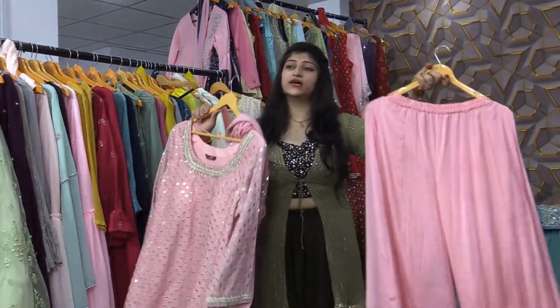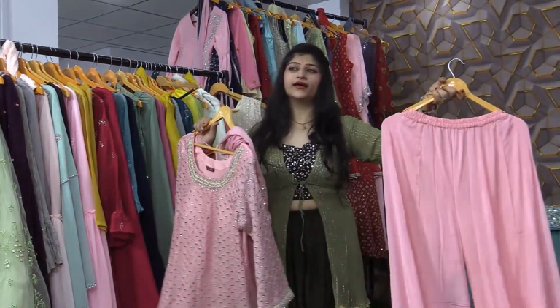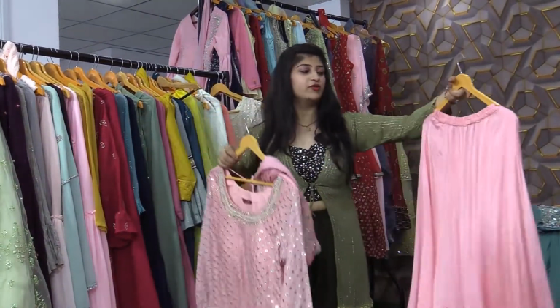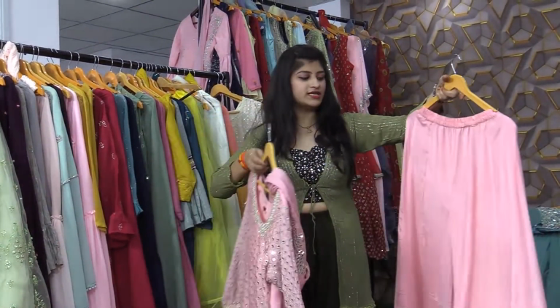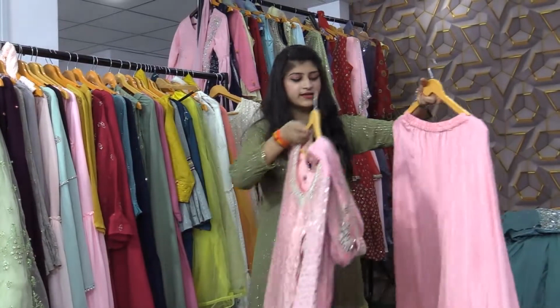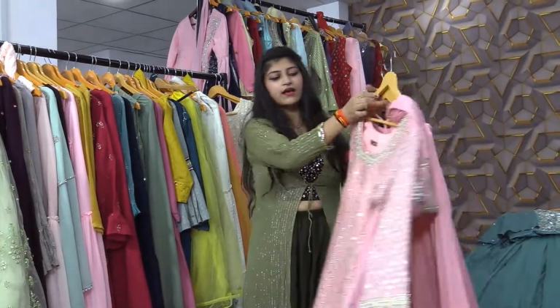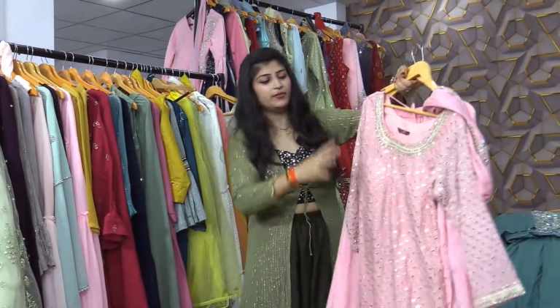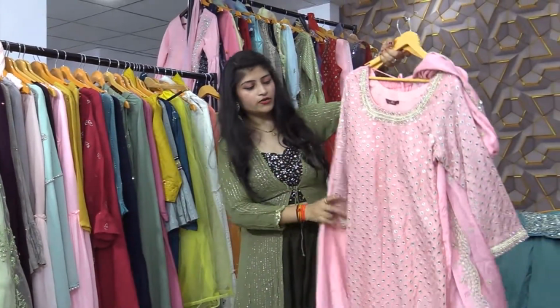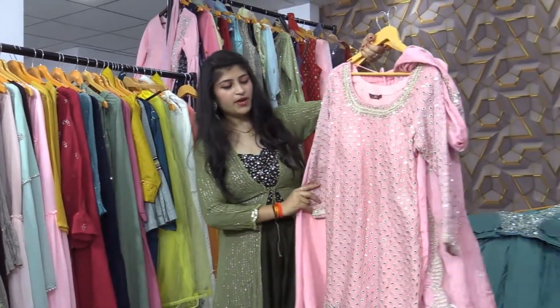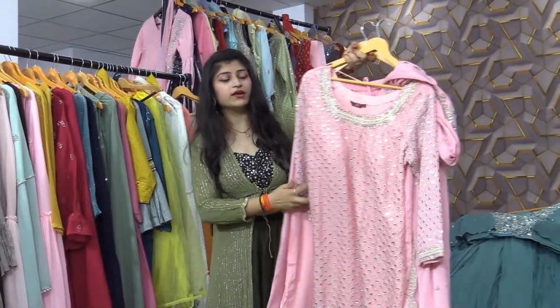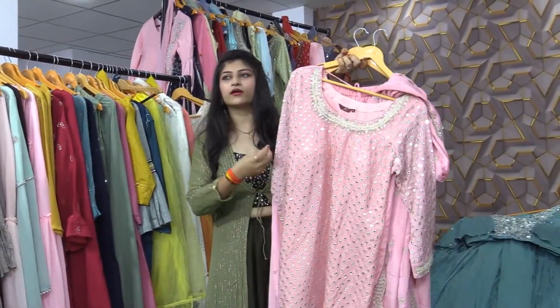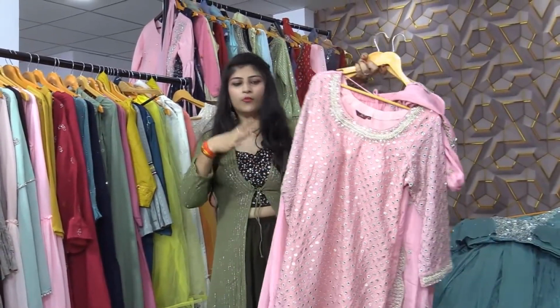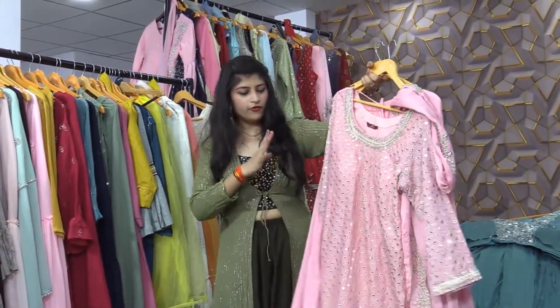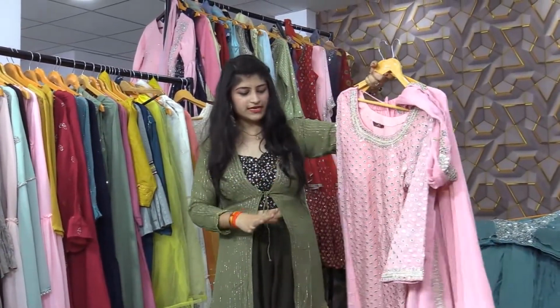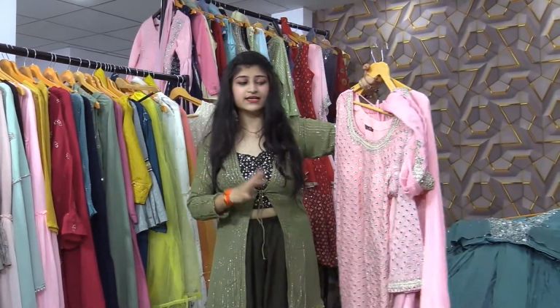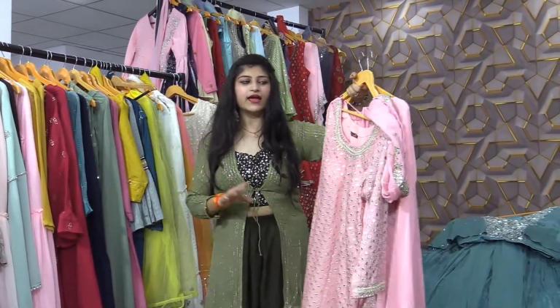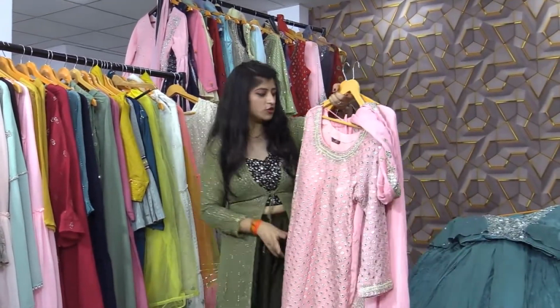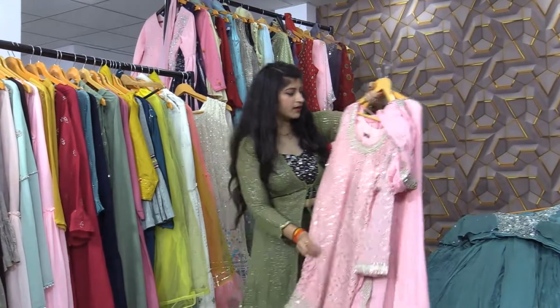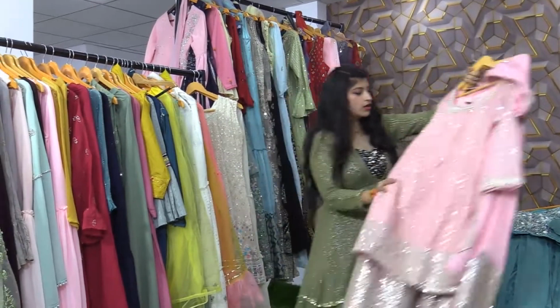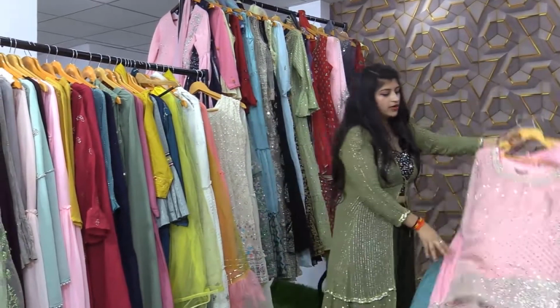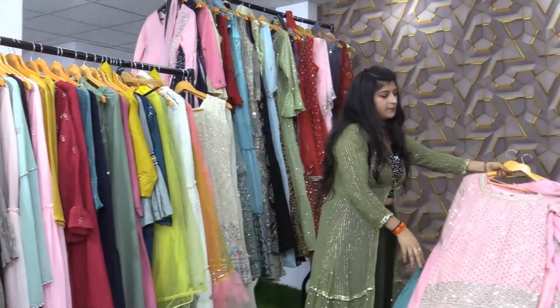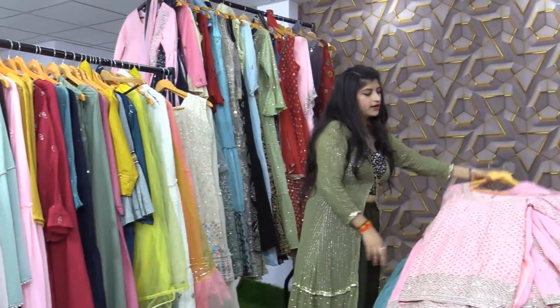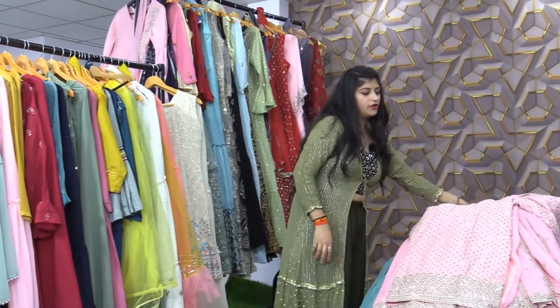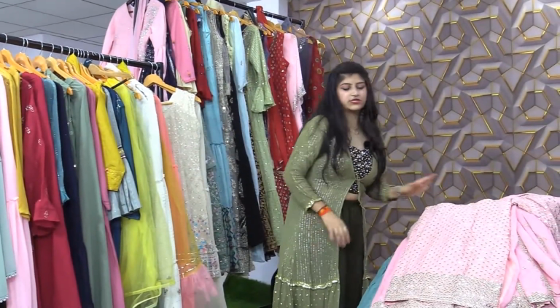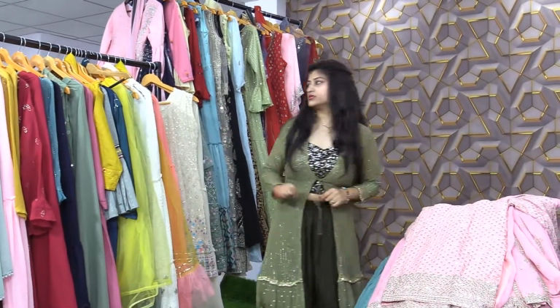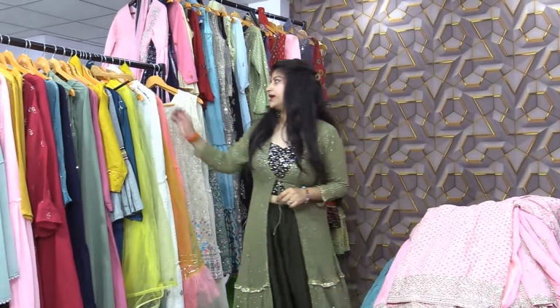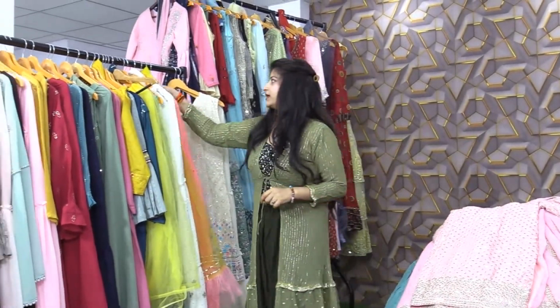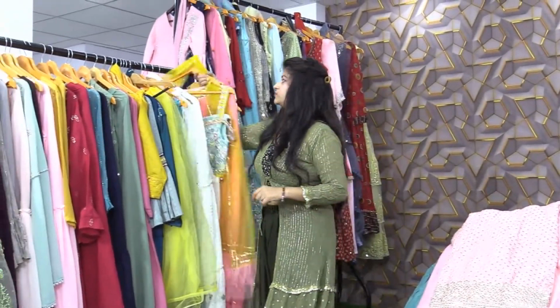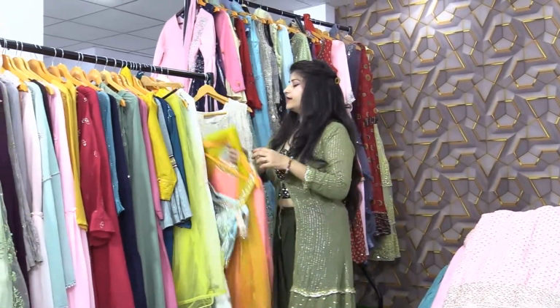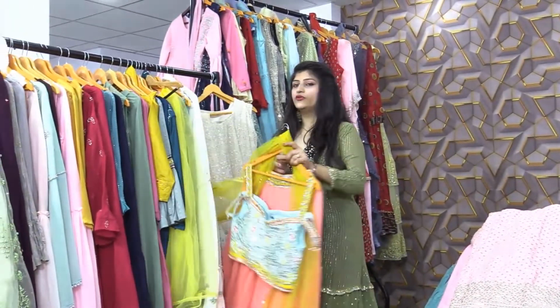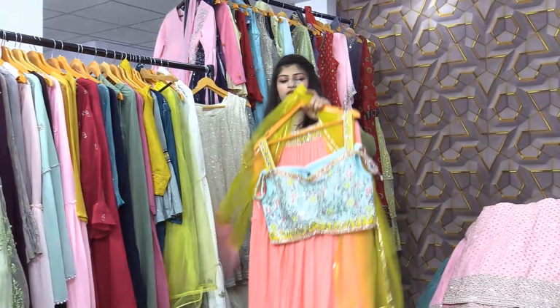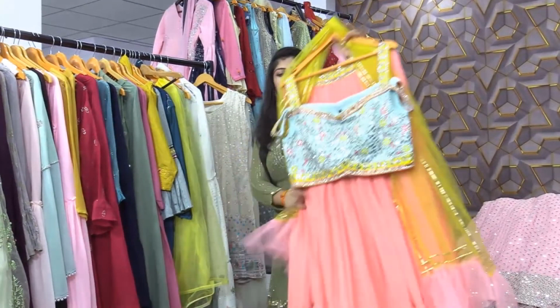In Punjab and Haryana, there are a lot of different dresses — paper mirror work, full sizes, and very different colors. This is a beautiful concept in pink color. In the next article, I am going to show you double contrast.